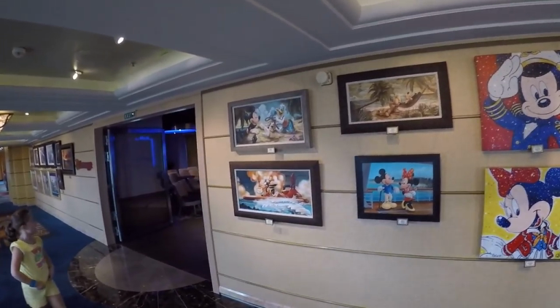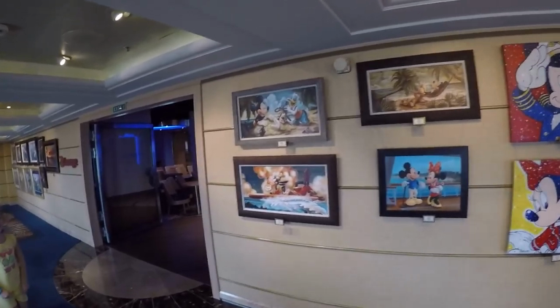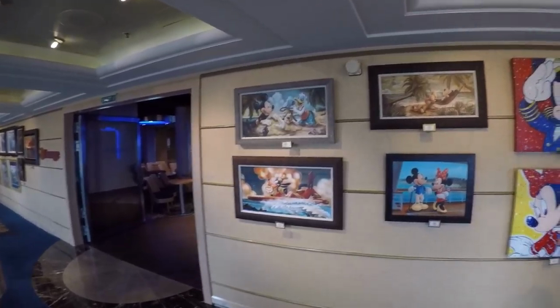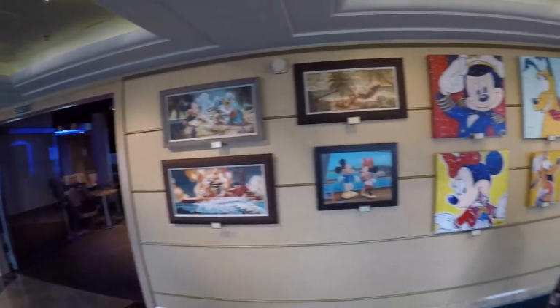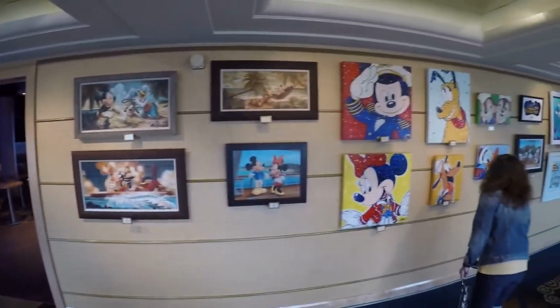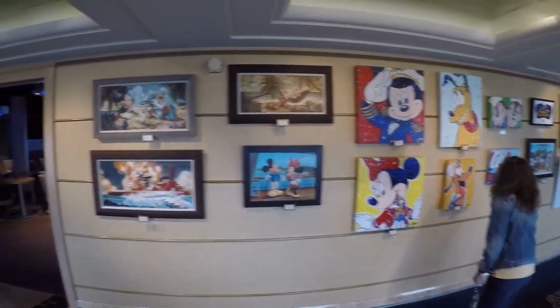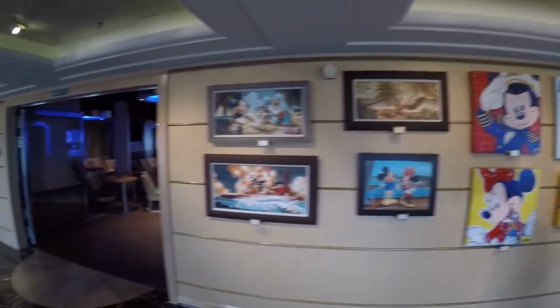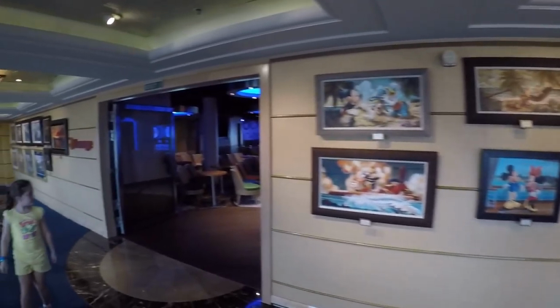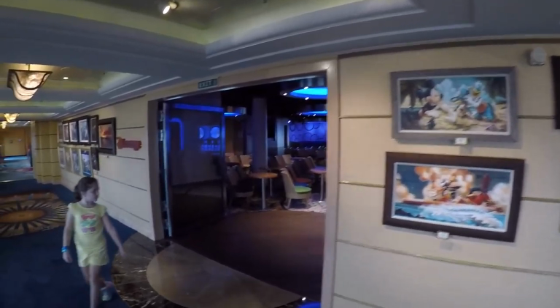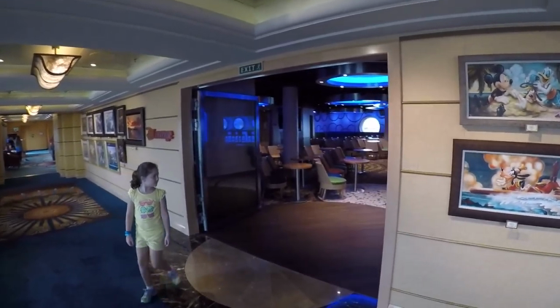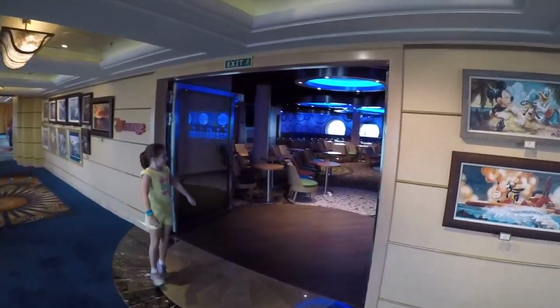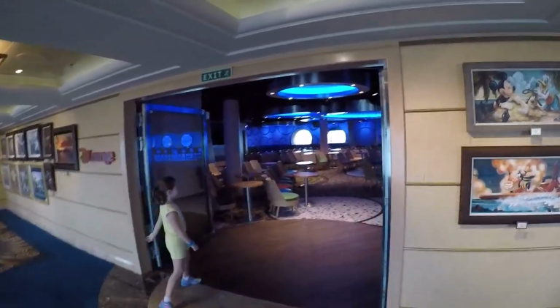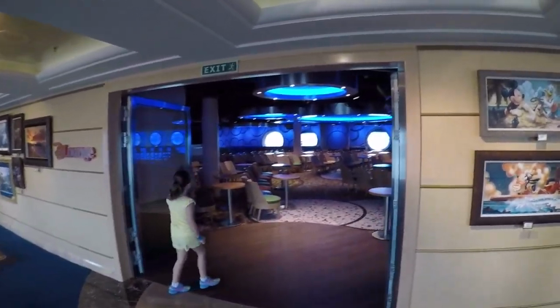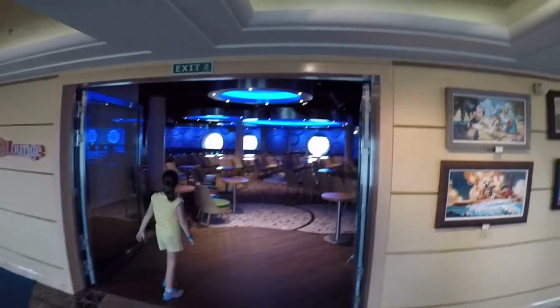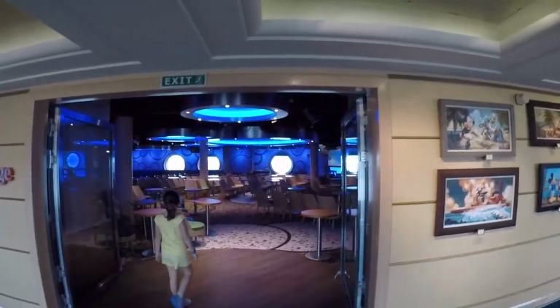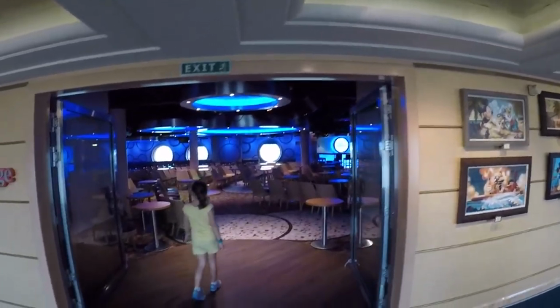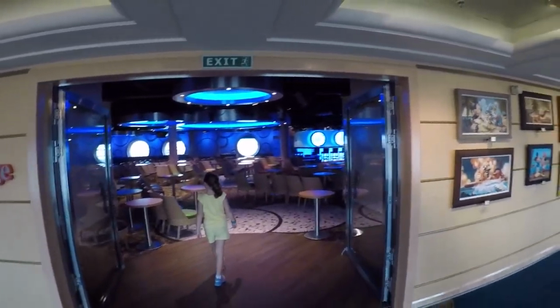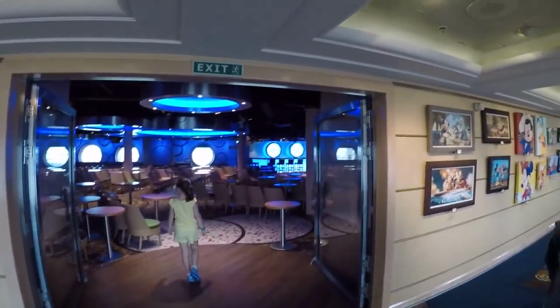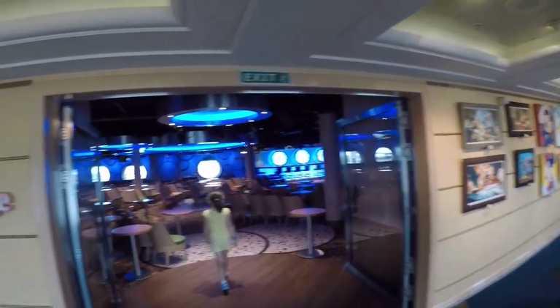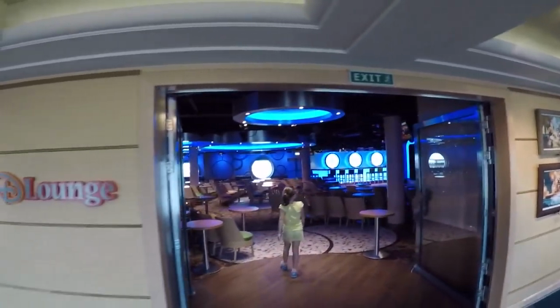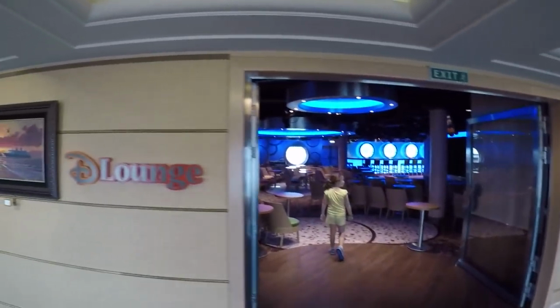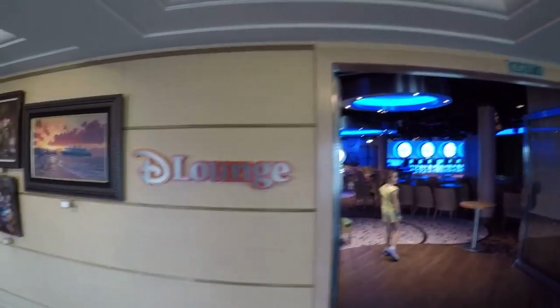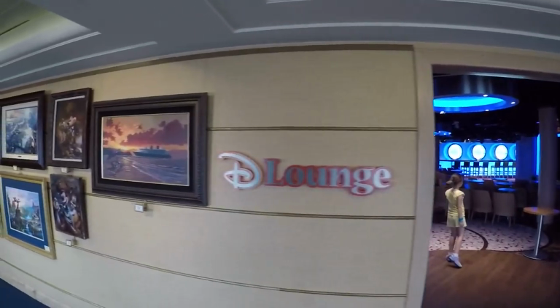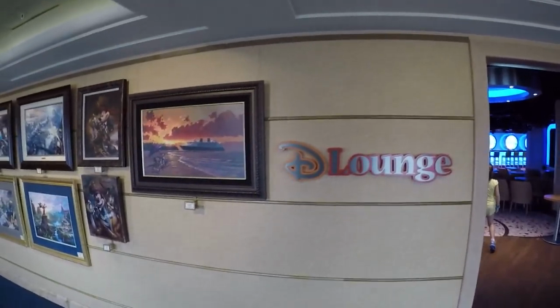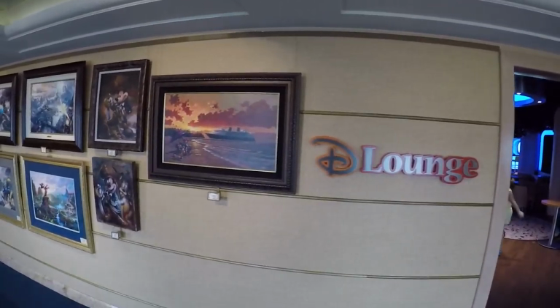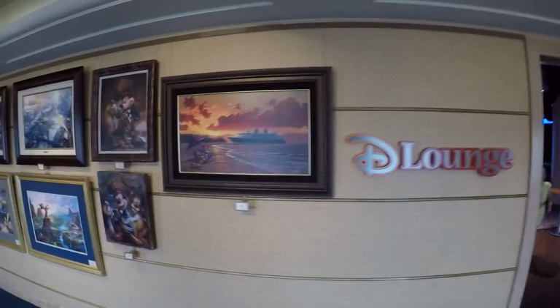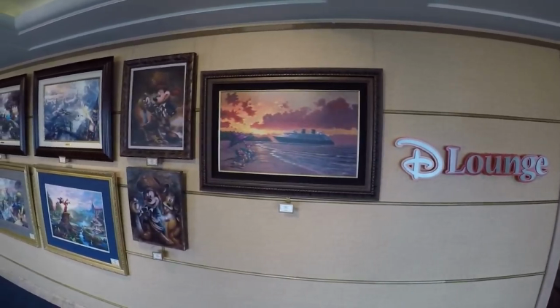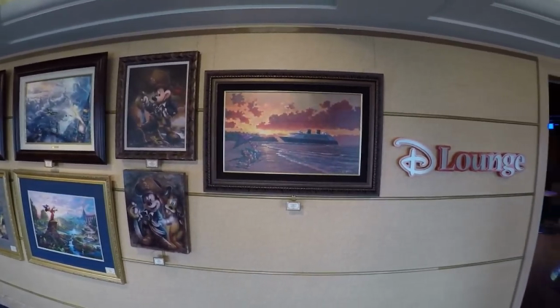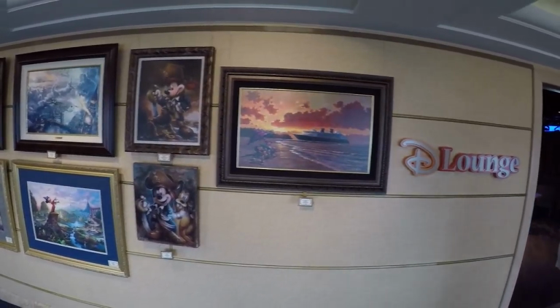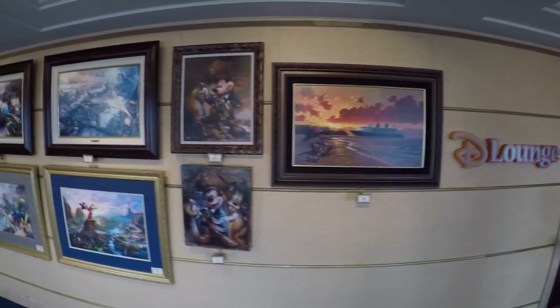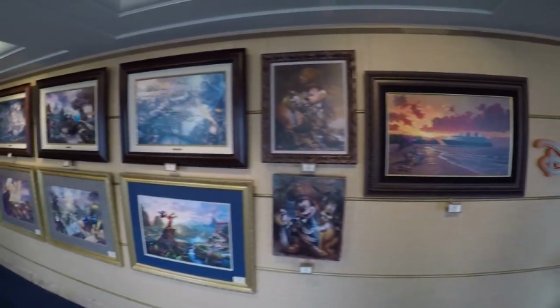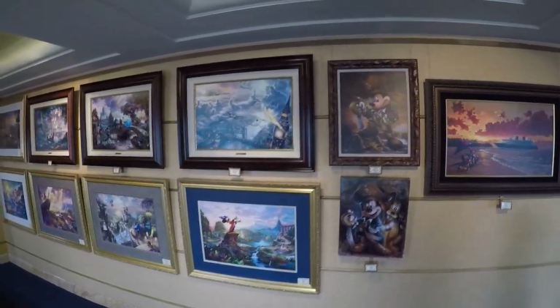I think I found the D Lounge. And here's the D Lounge — nice. Is this all the pictures? This is it?